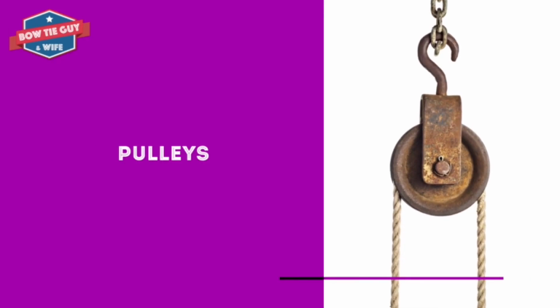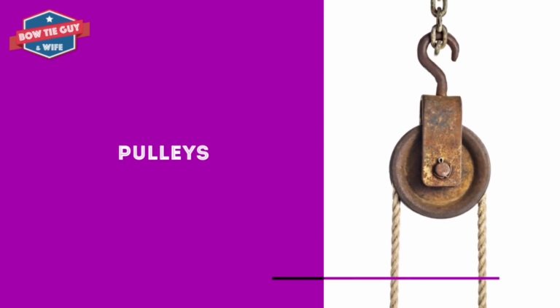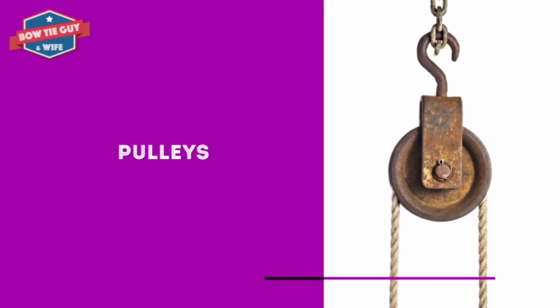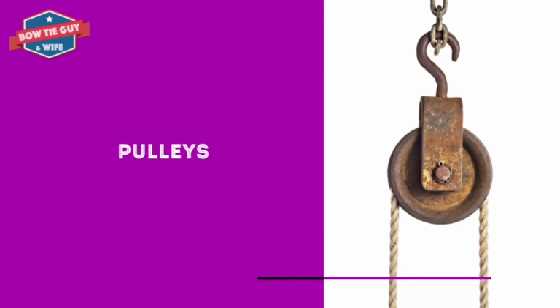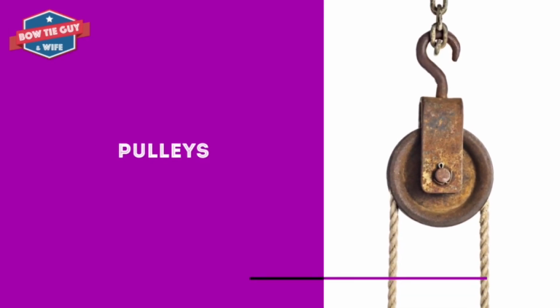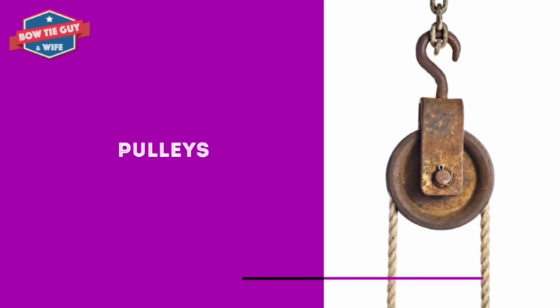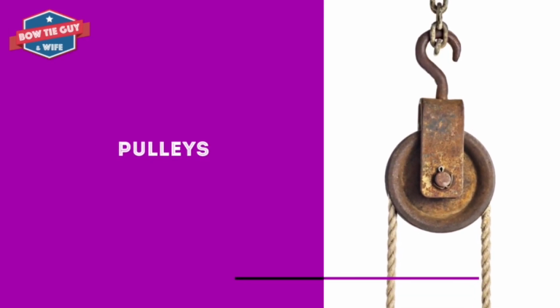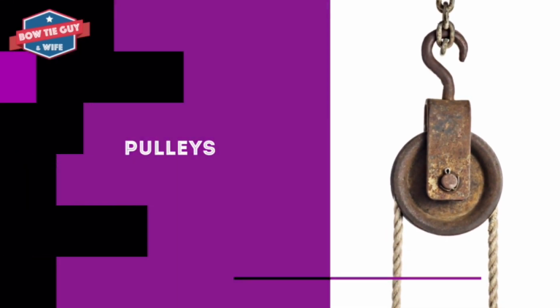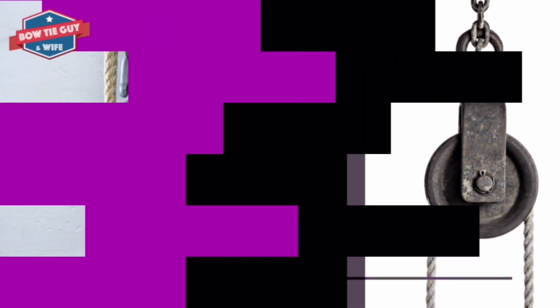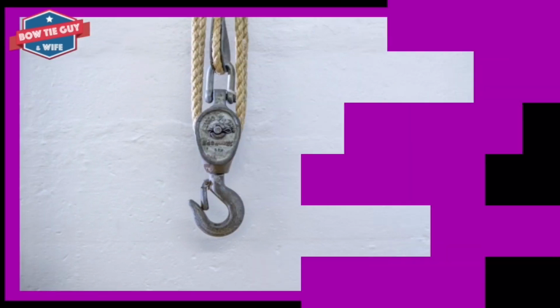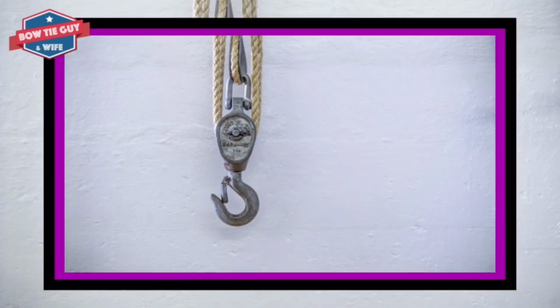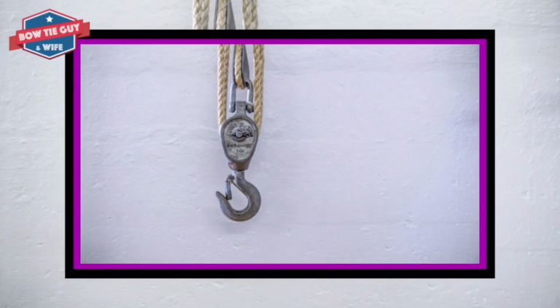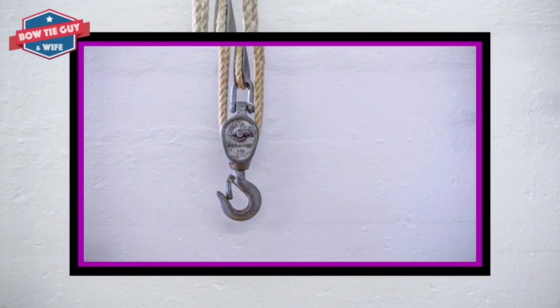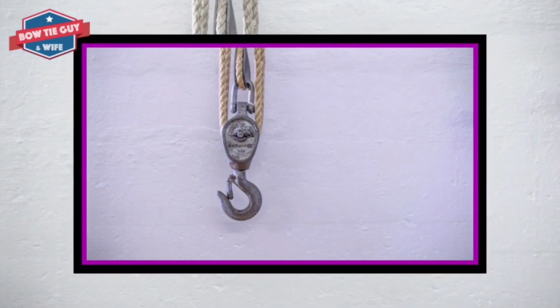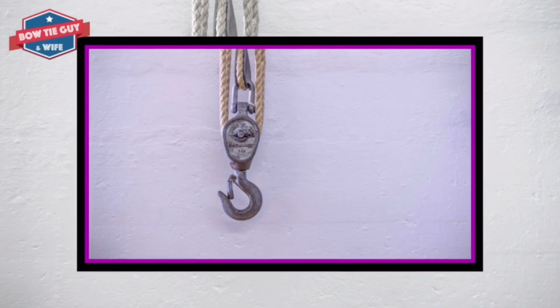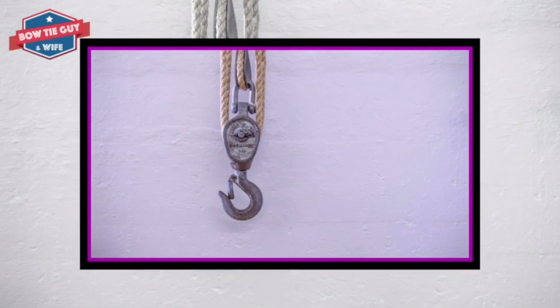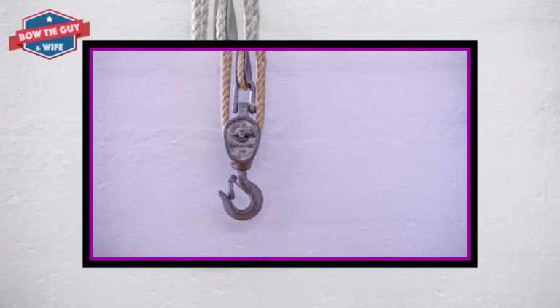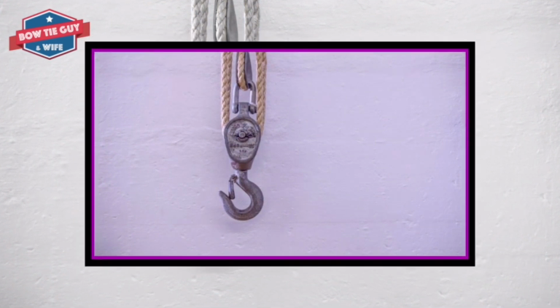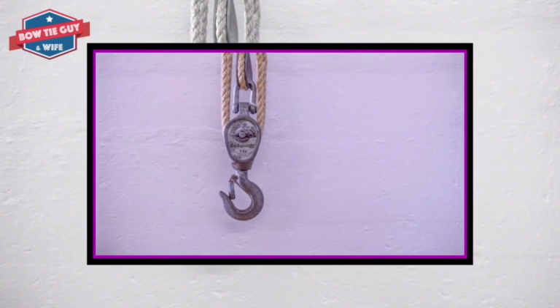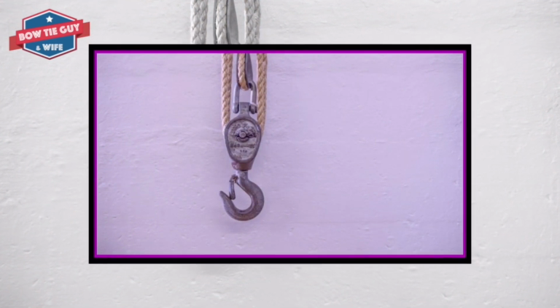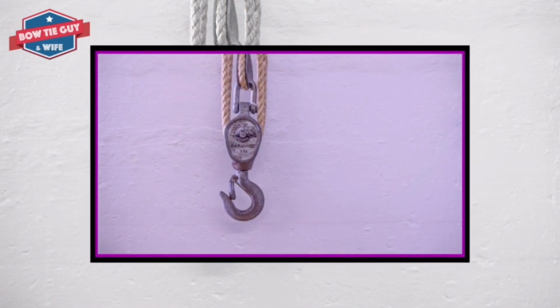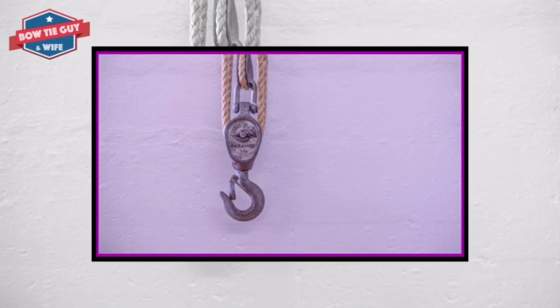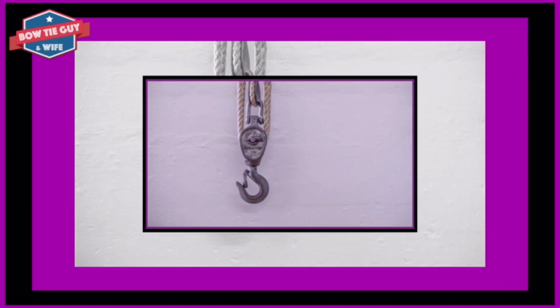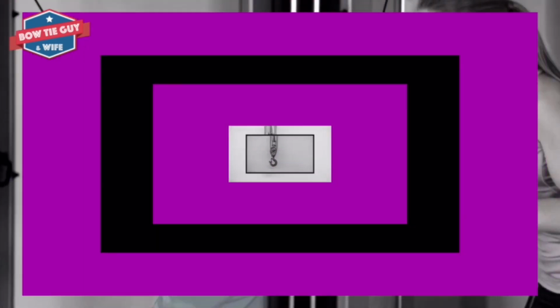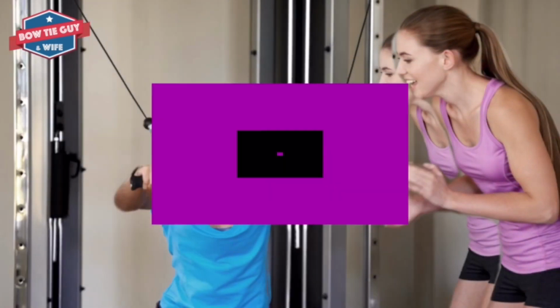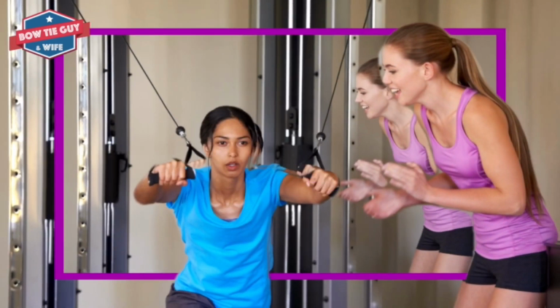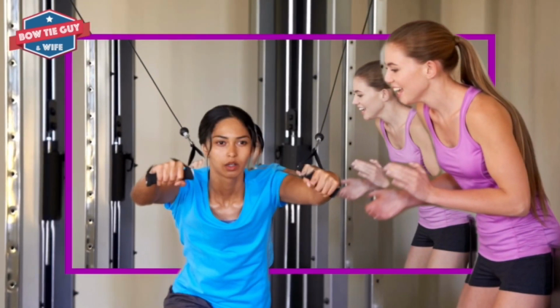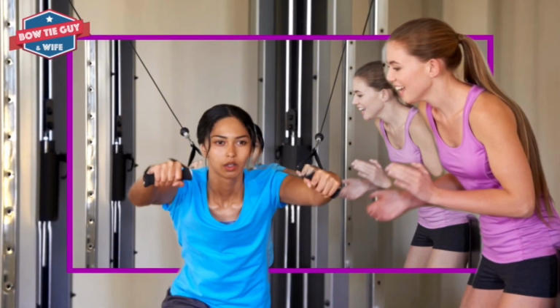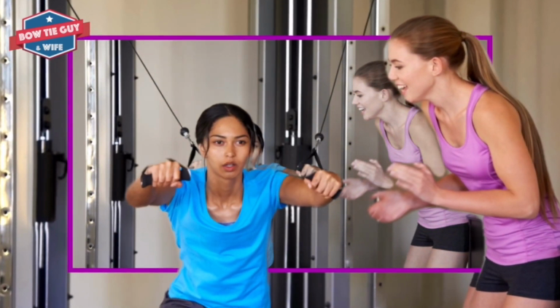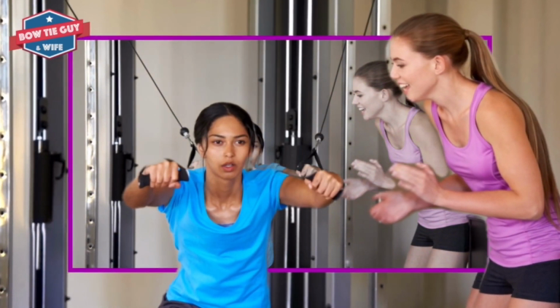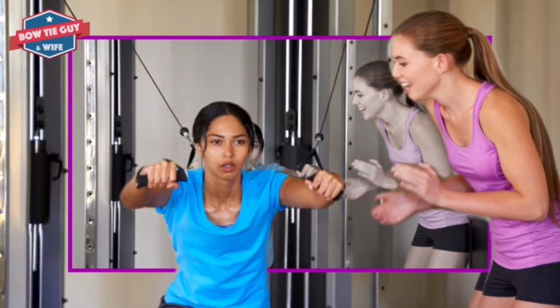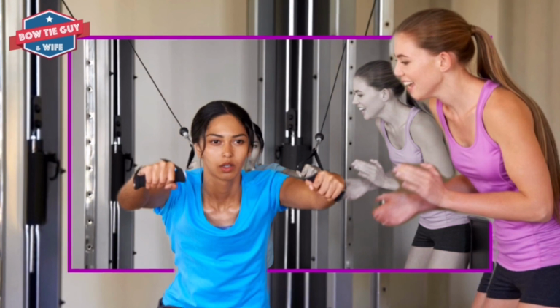A pulley is one of many simple machines. Pulleys make work that a person has easier to do. A pulley changes the direction of a force to move or lift a load.